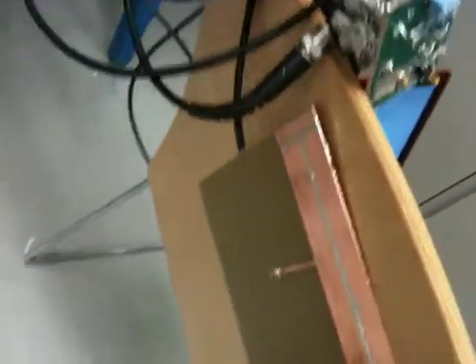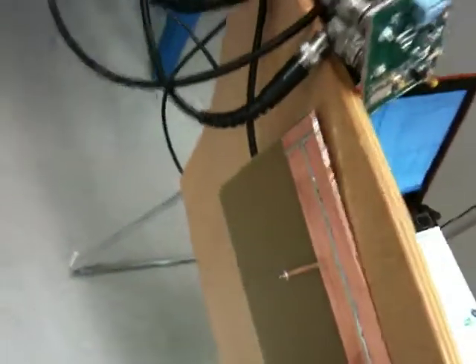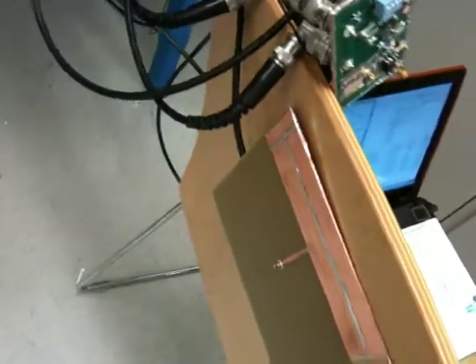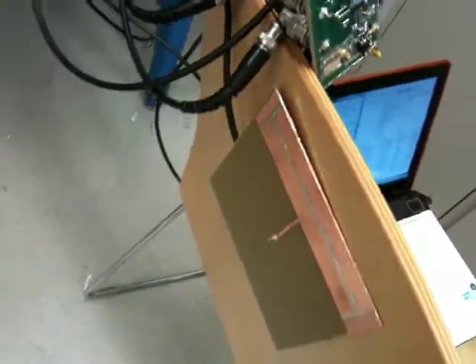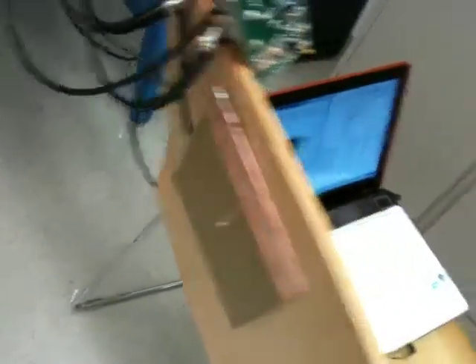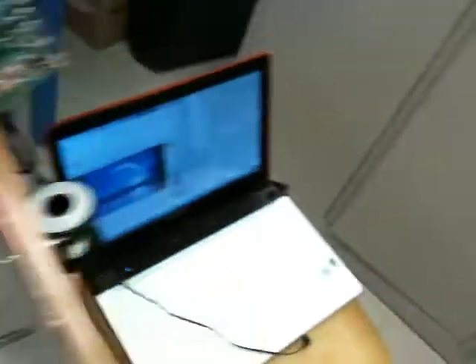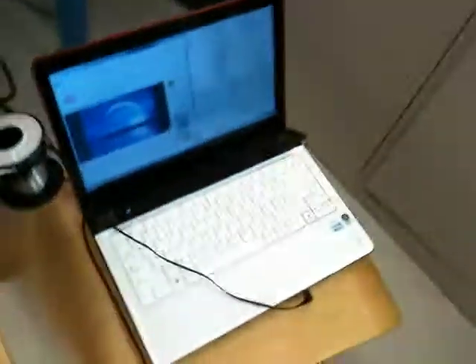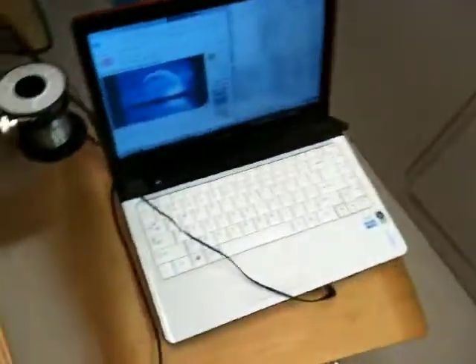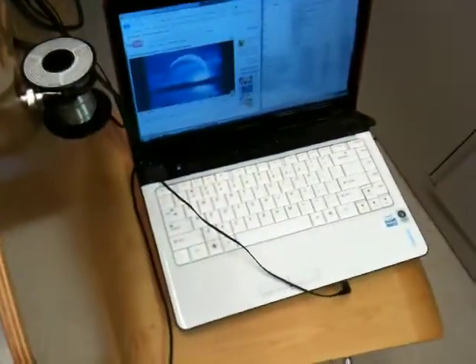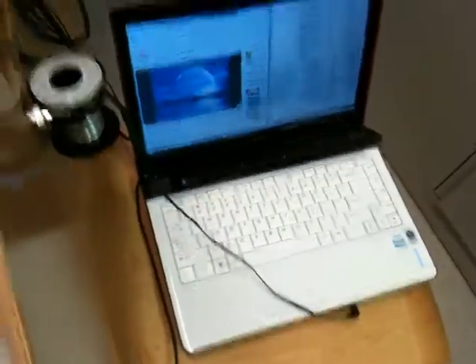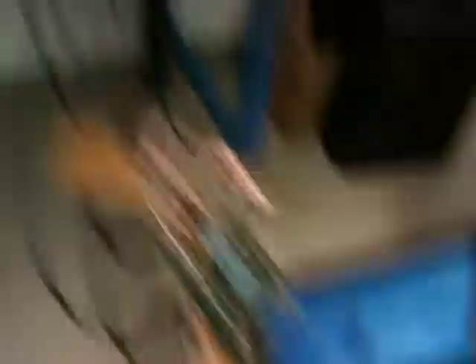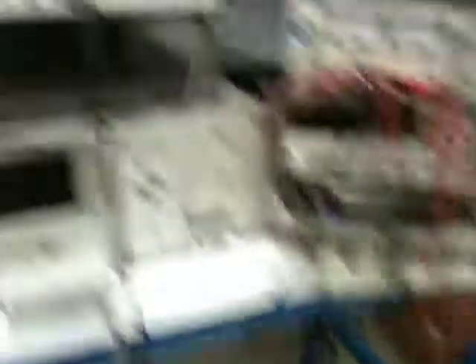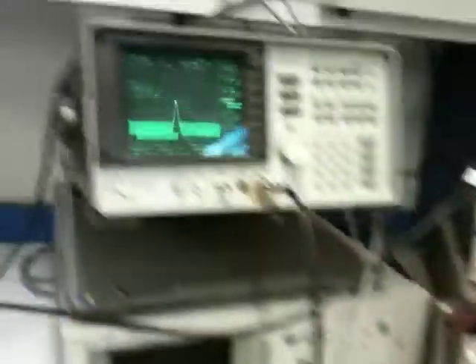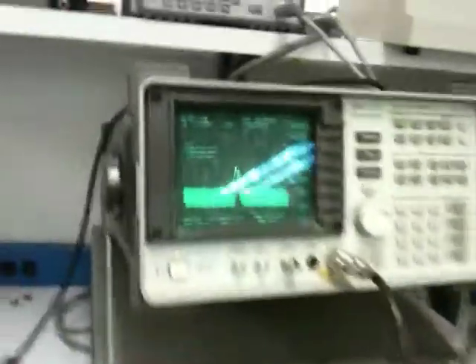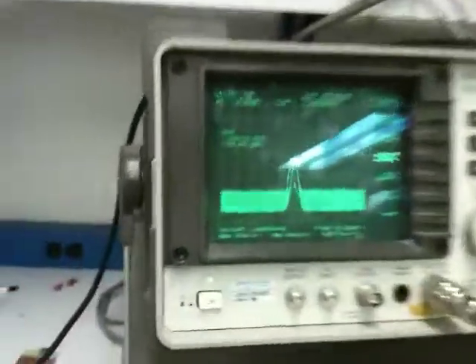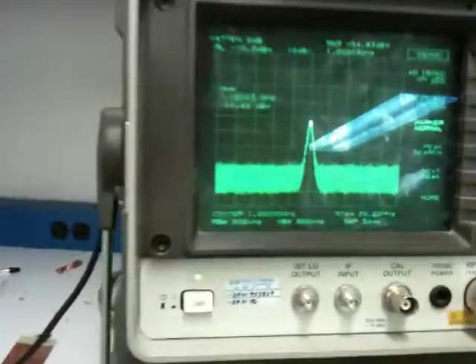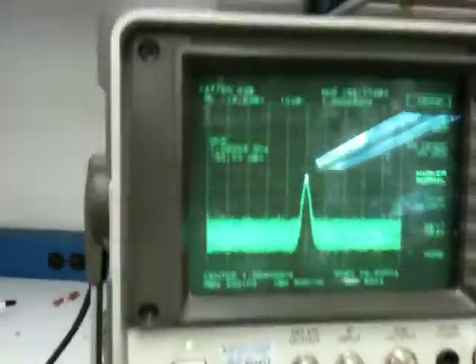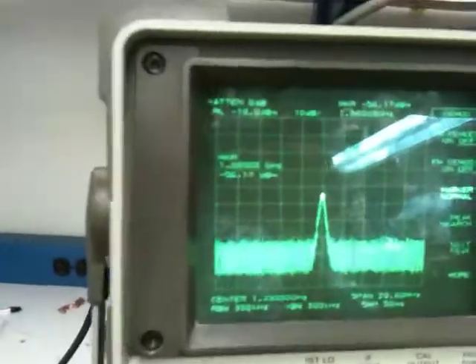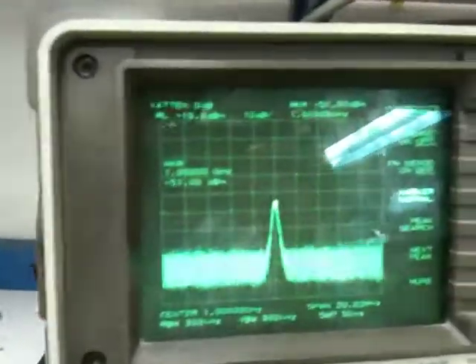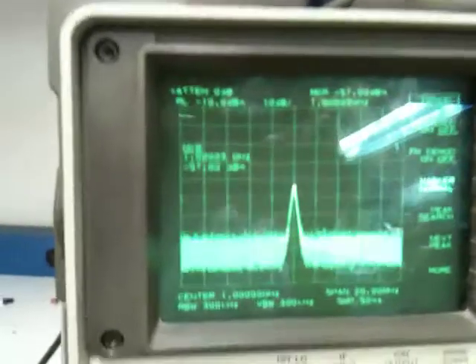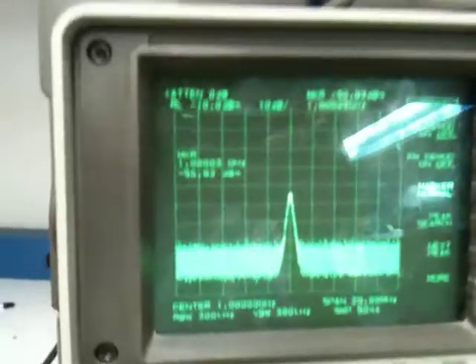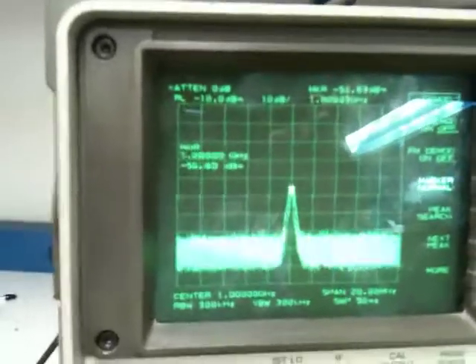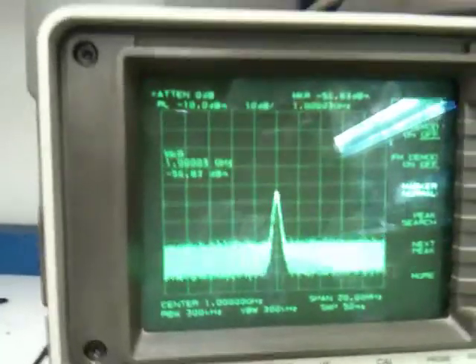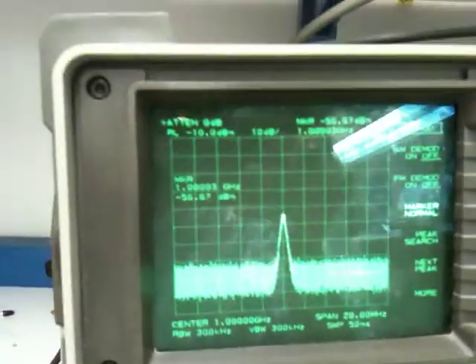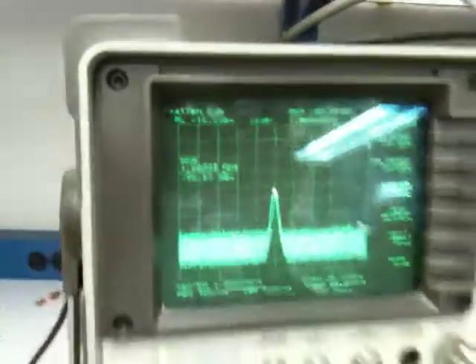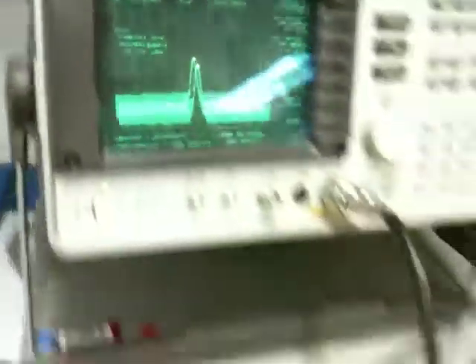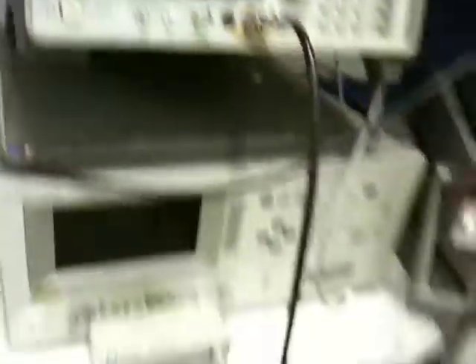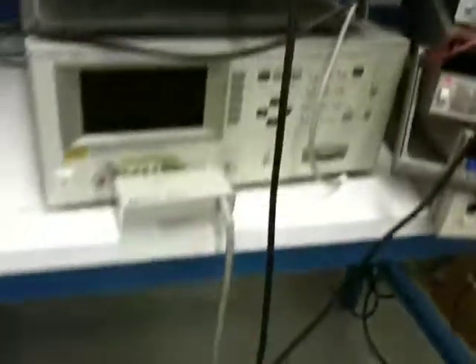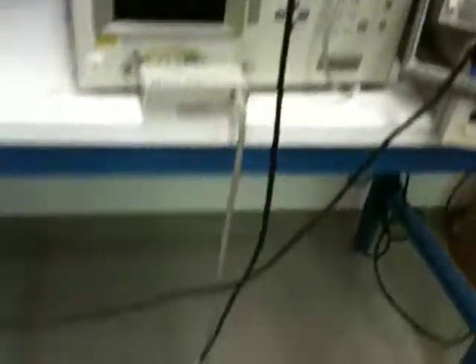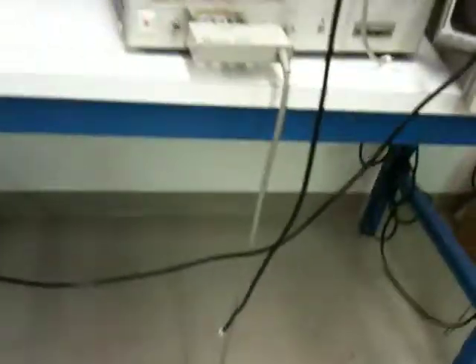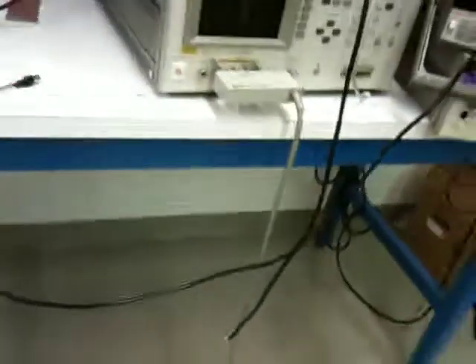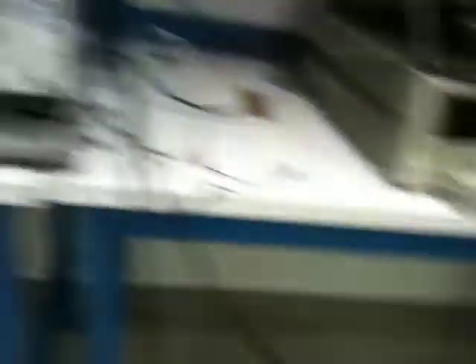Our baseband signal is audio outputted from this laptop, and here the spectrum analyzer shows a 1 GHz carrier, which it's picking up through this BNC cable acting as an antenna.